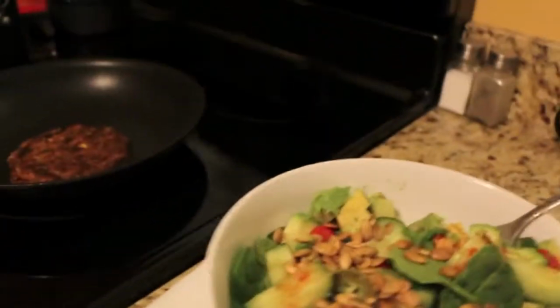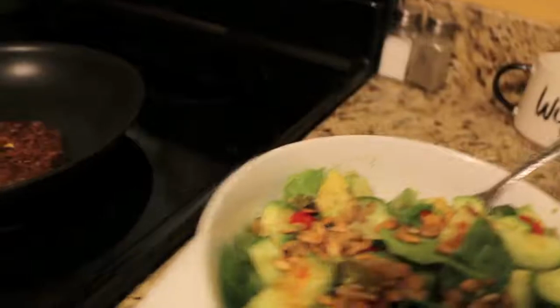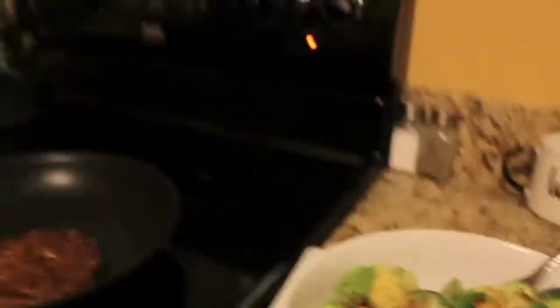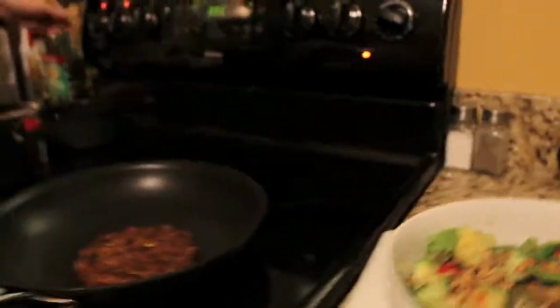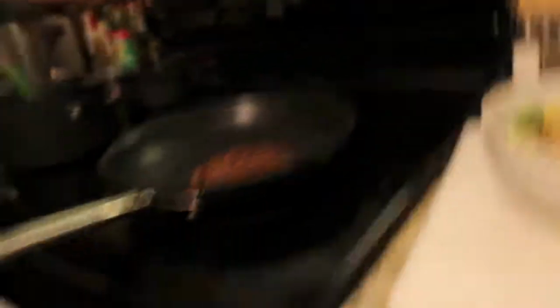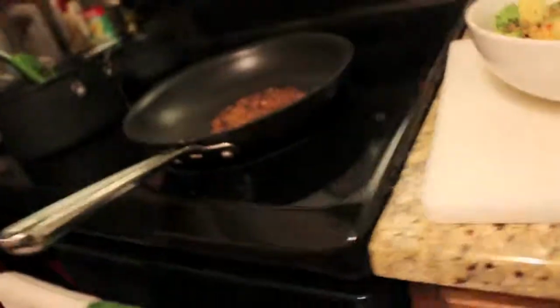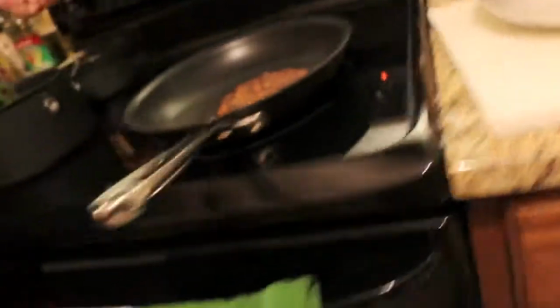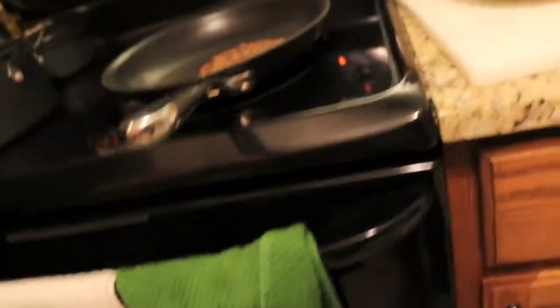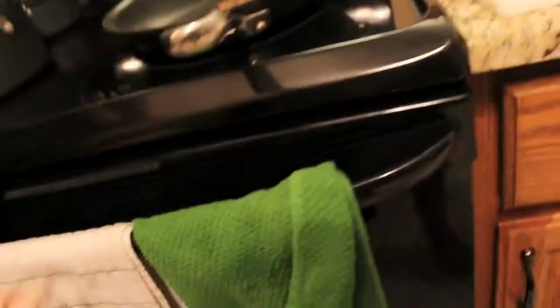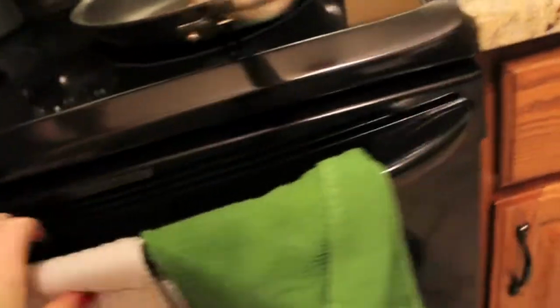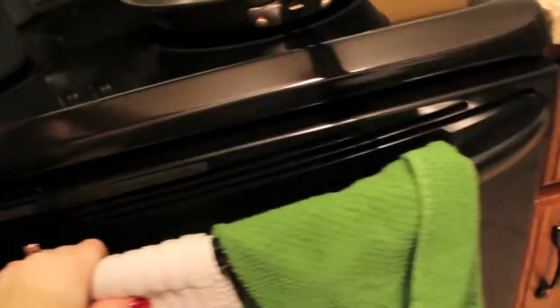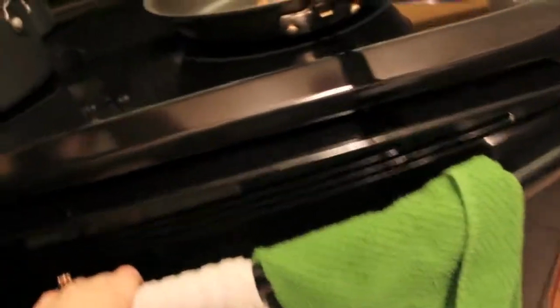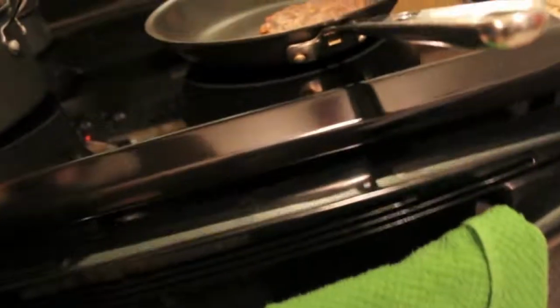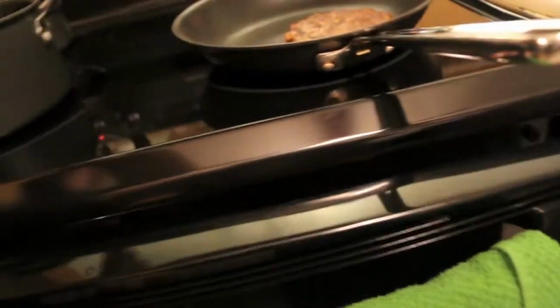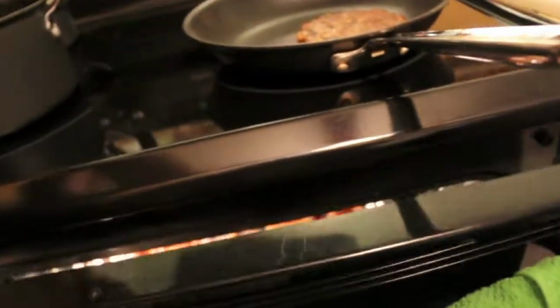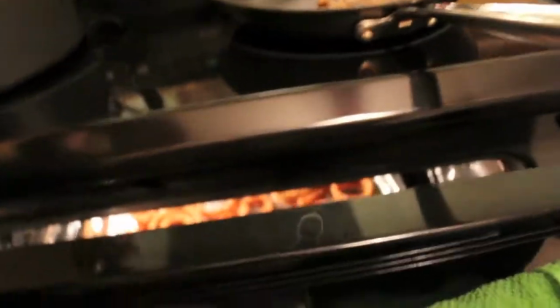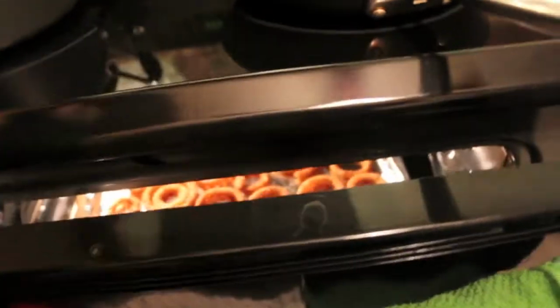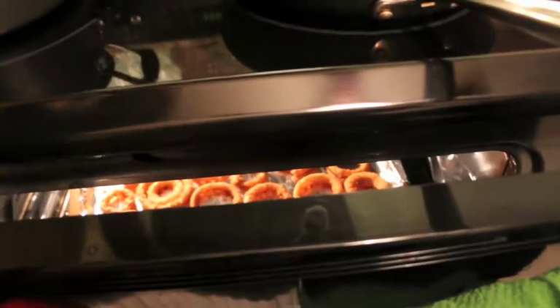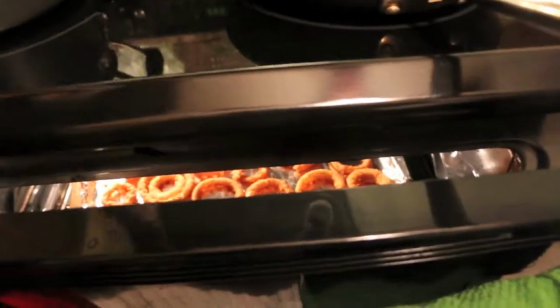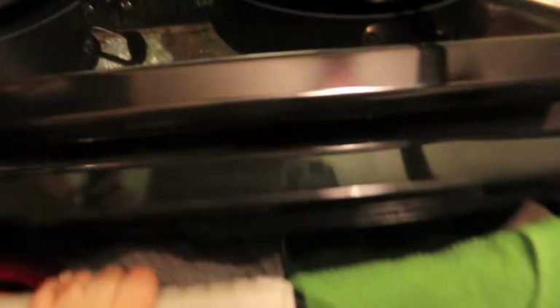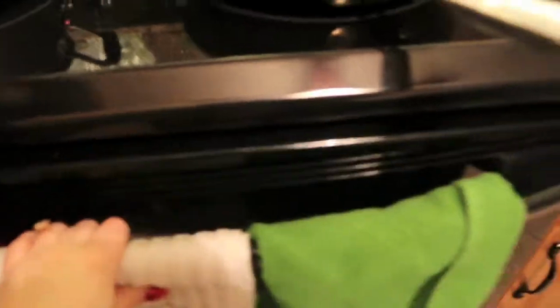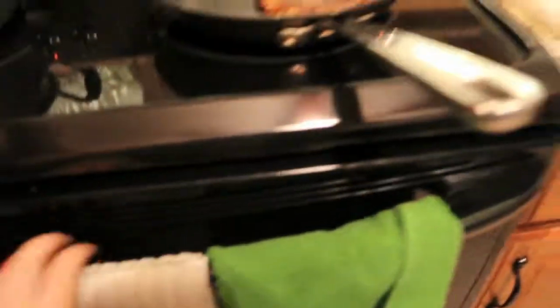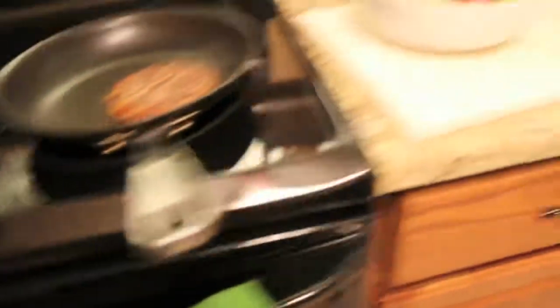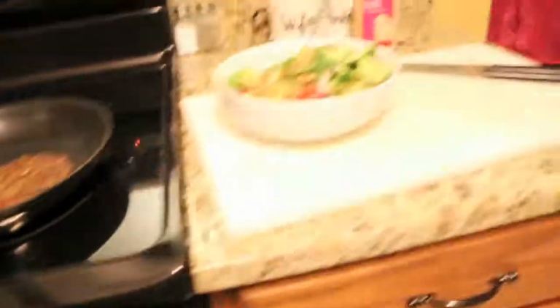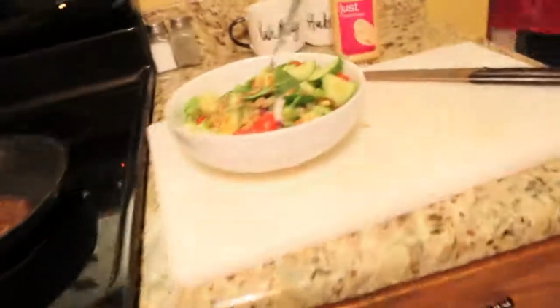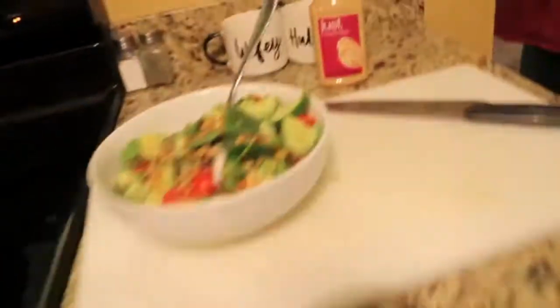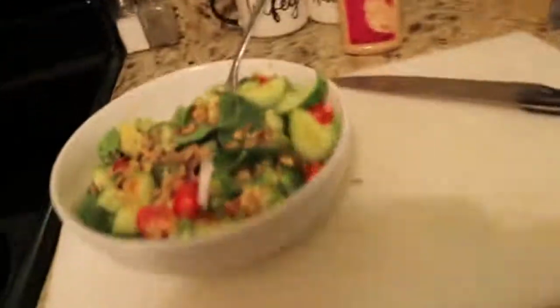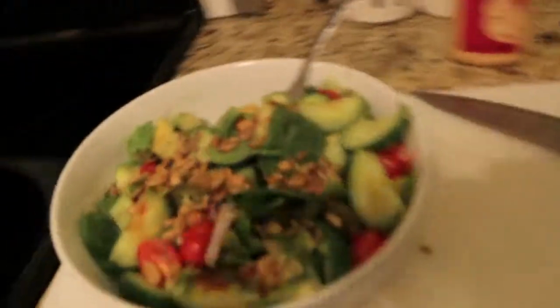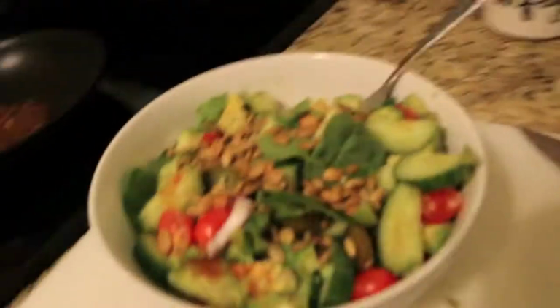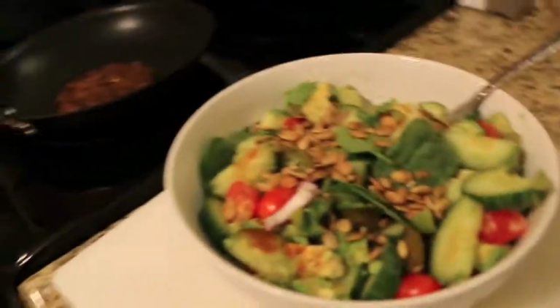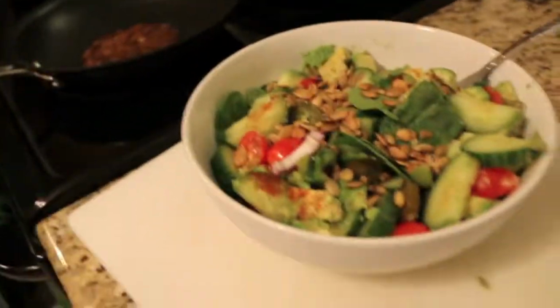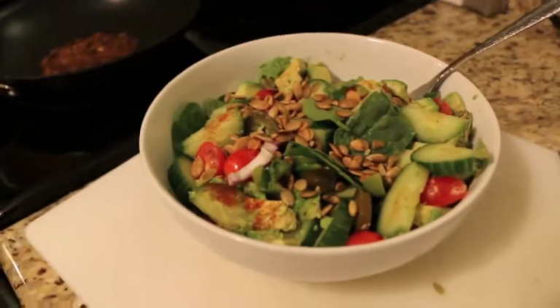And then we're also gonna have onion rings. I probably won't even have room for any of them, but I might have one.